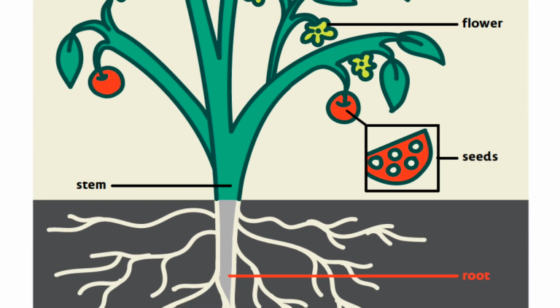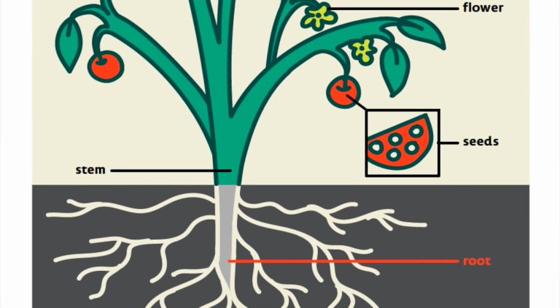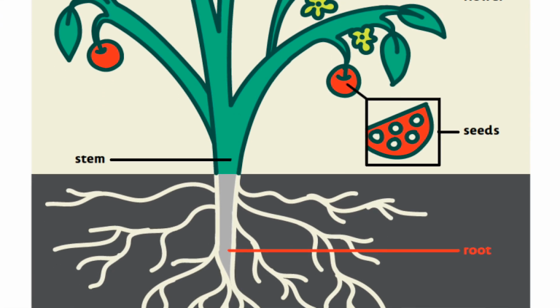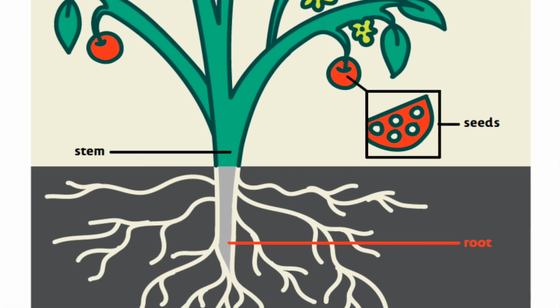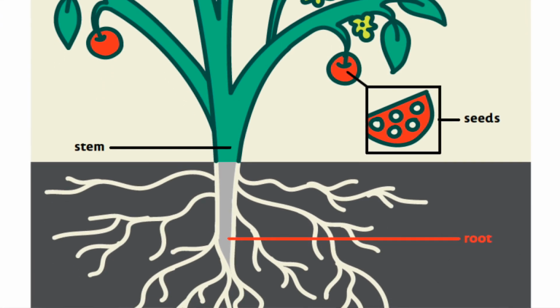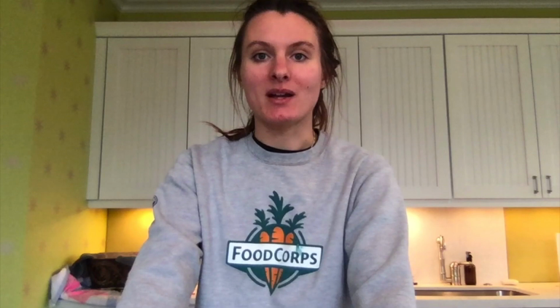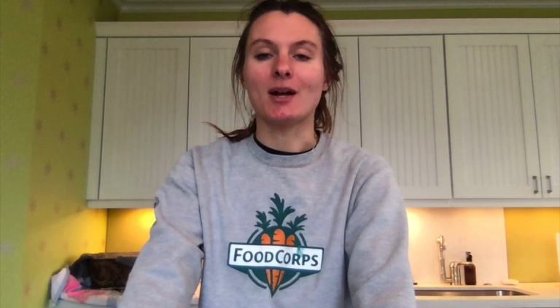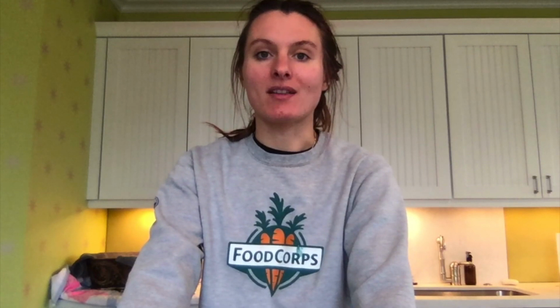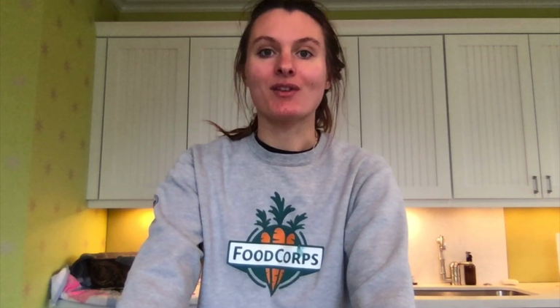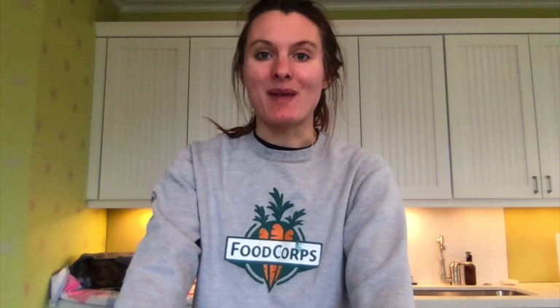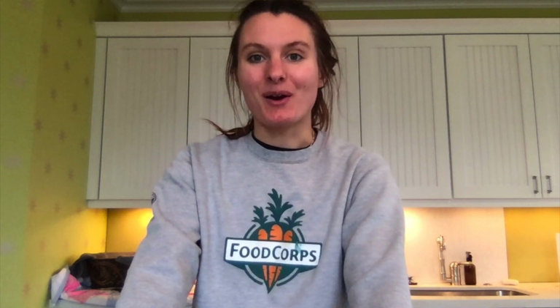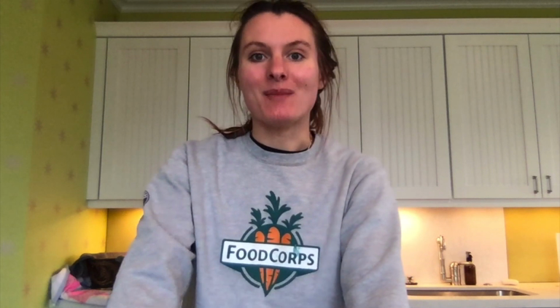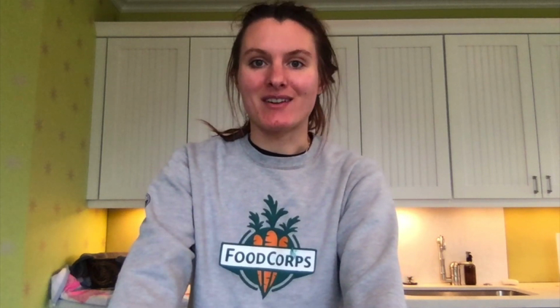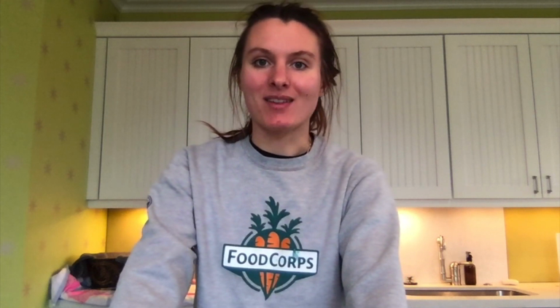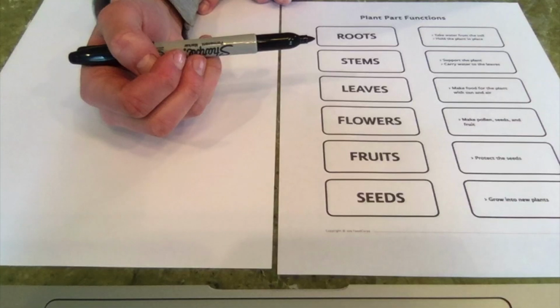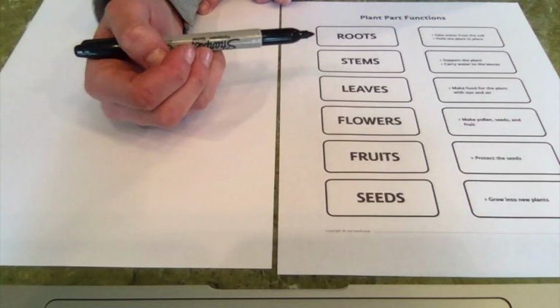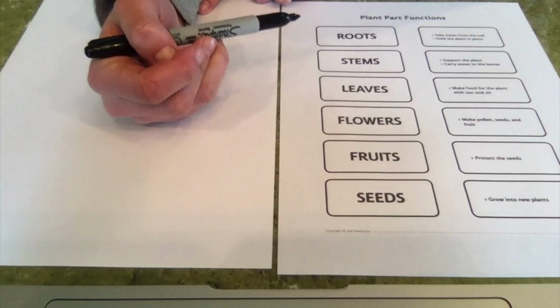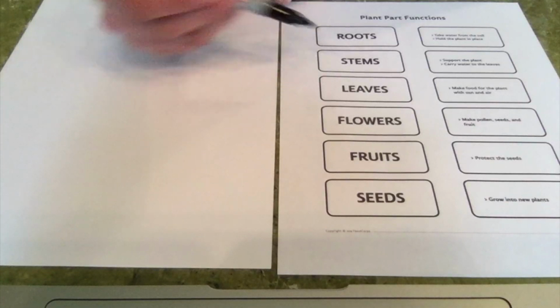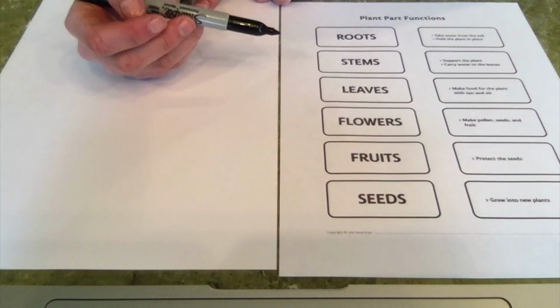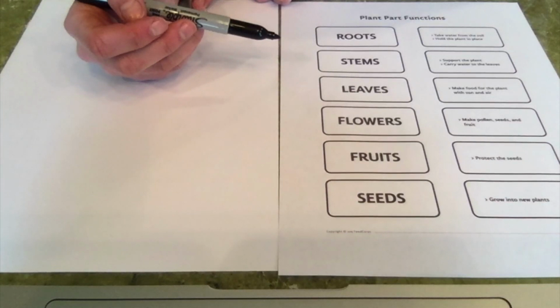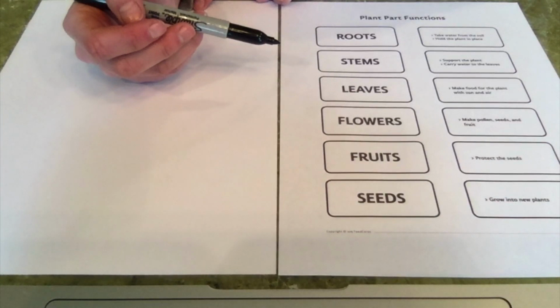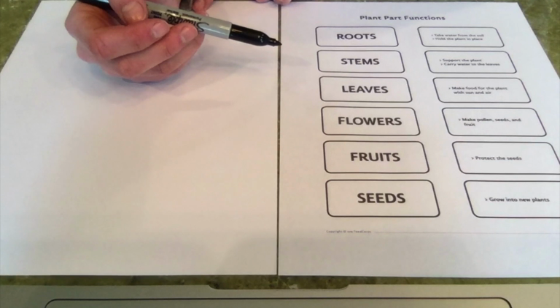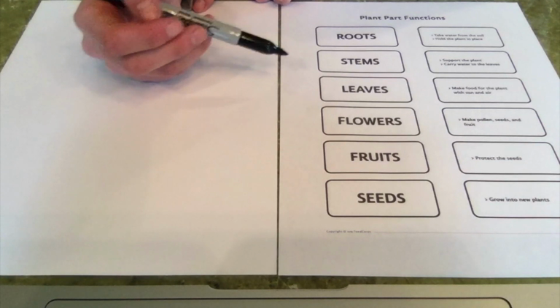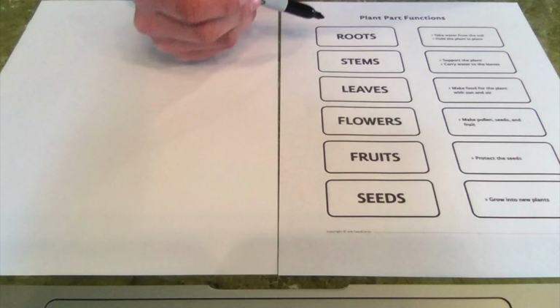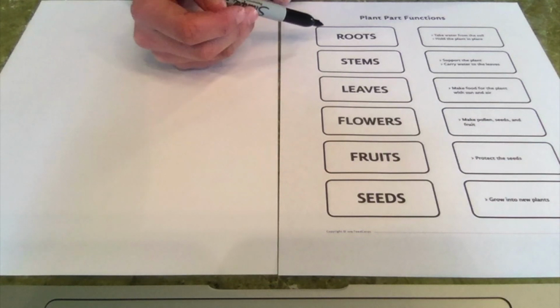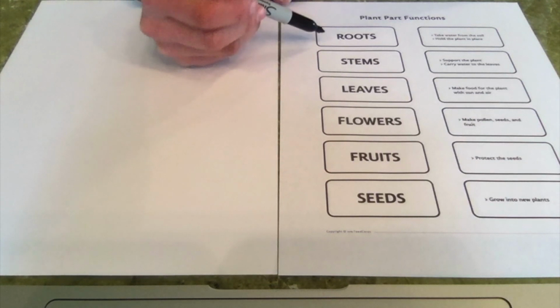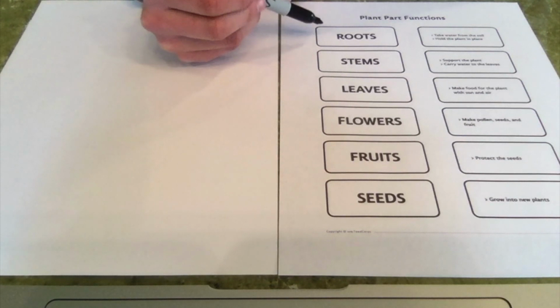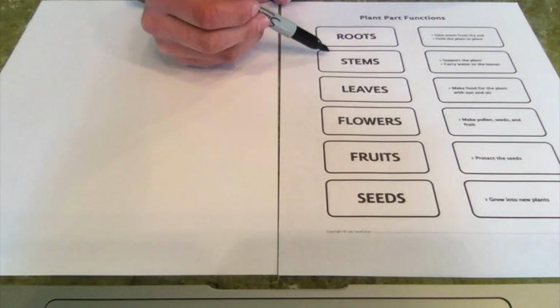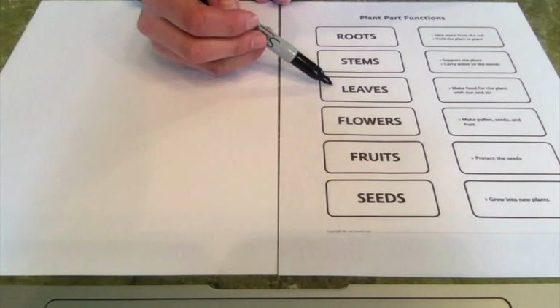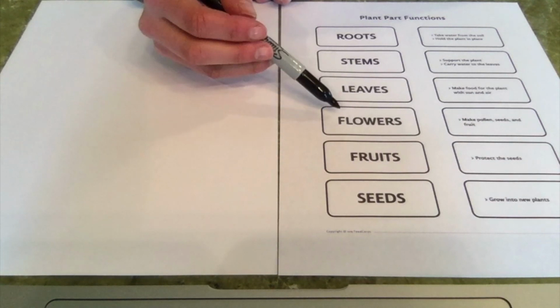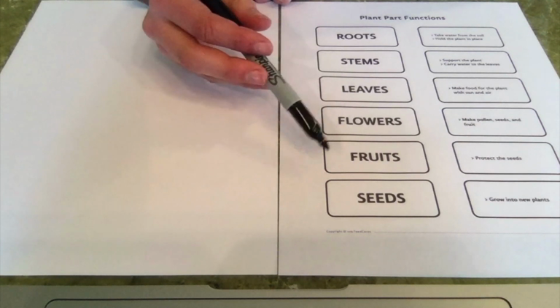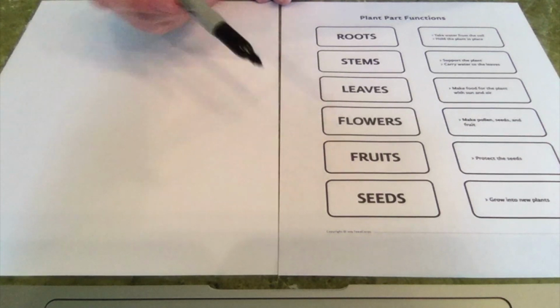But let's take a closer look and learn how each plant part helps the plants themselves by making our own imaginary plants. So as I'm making my imaginary plant, I'm going to make sure that my plant has these six plant parts: the roots, stems, leaves, flowers, fruits, and seeds.